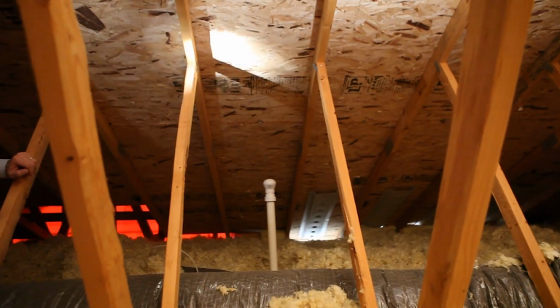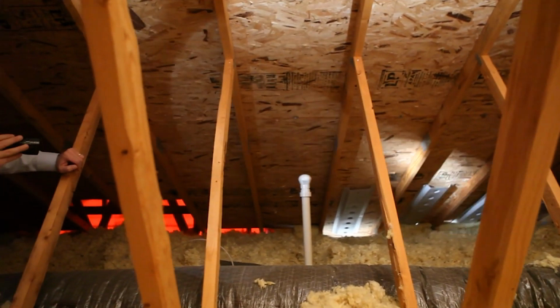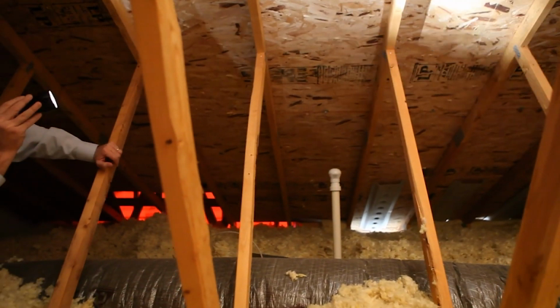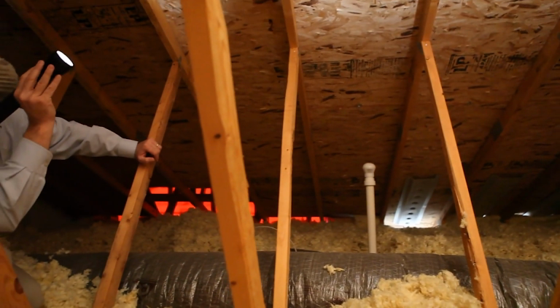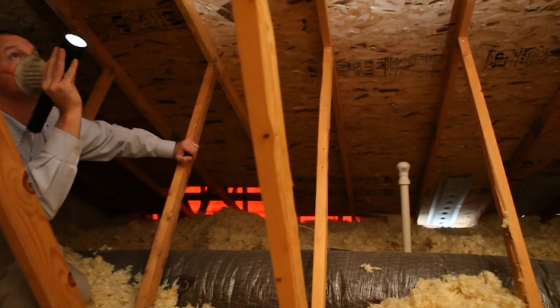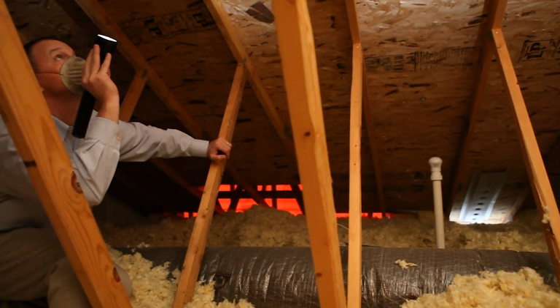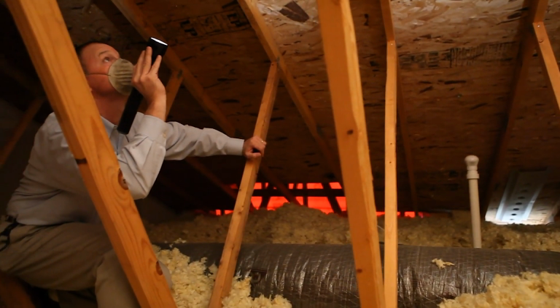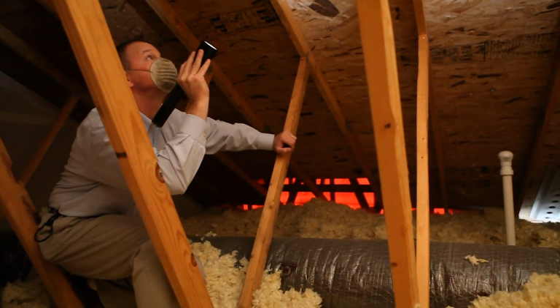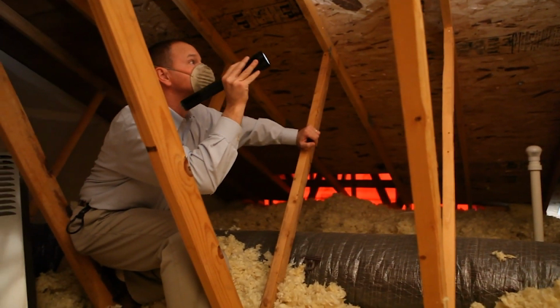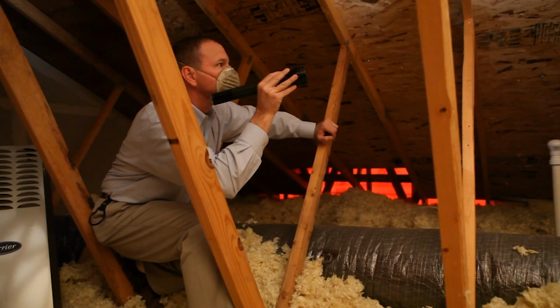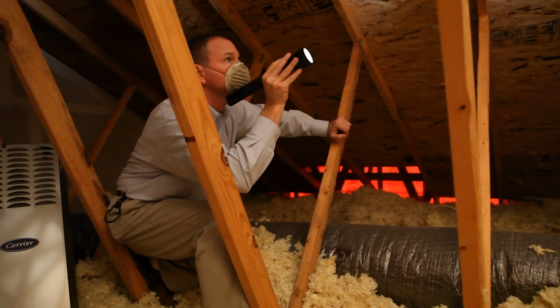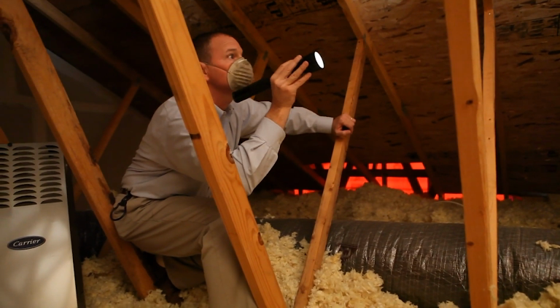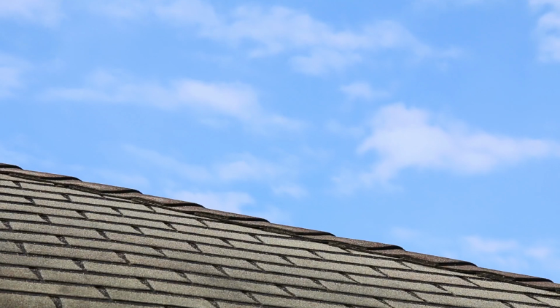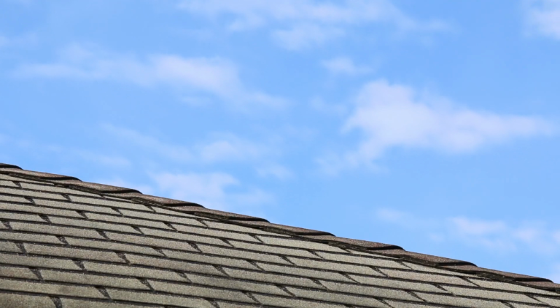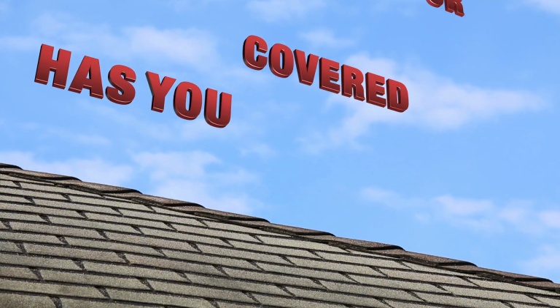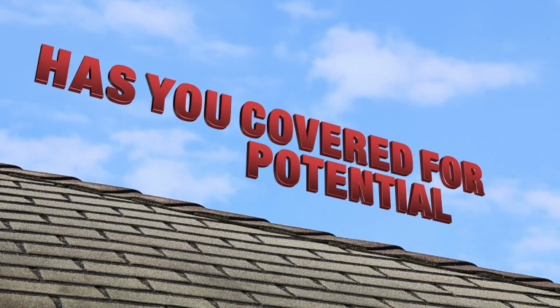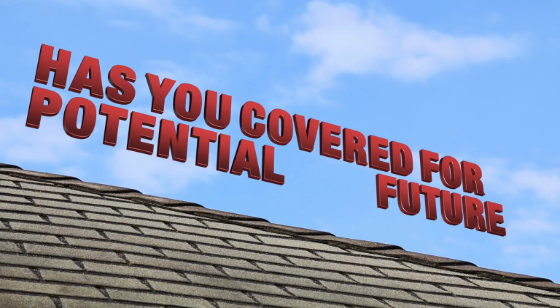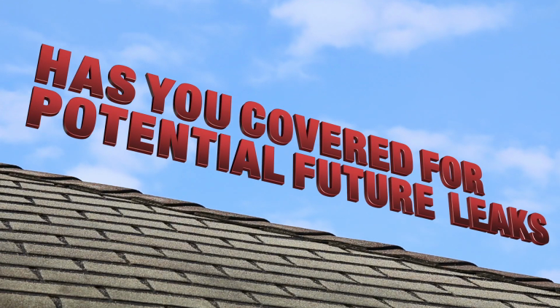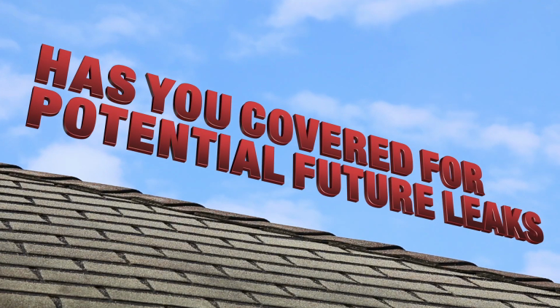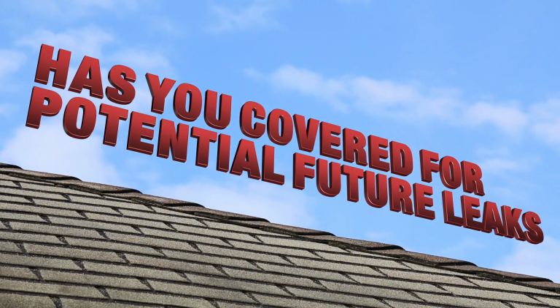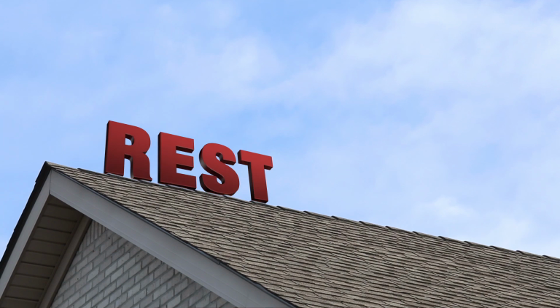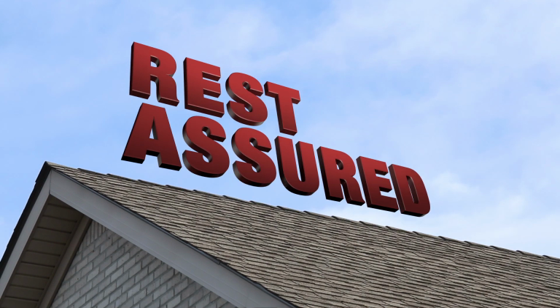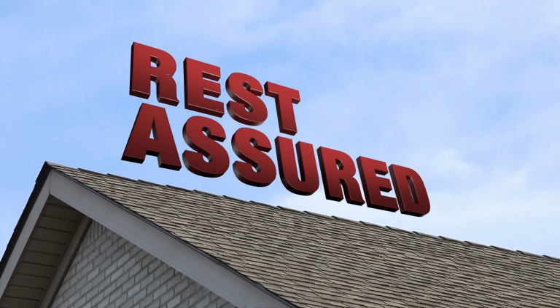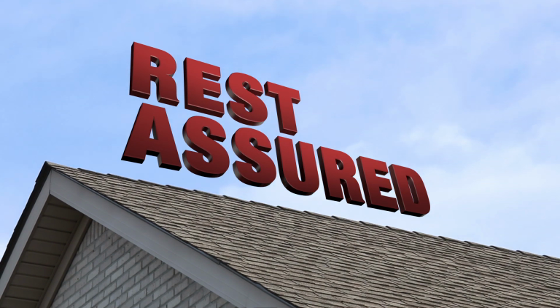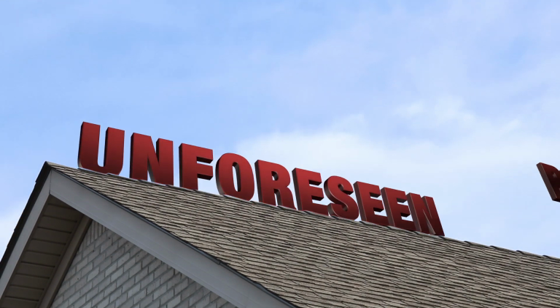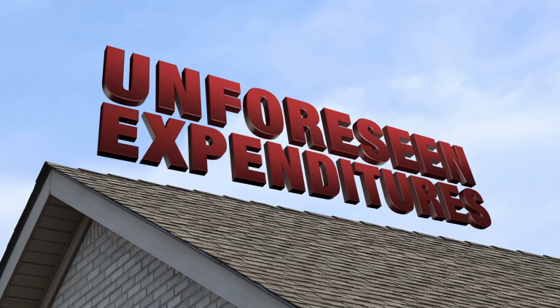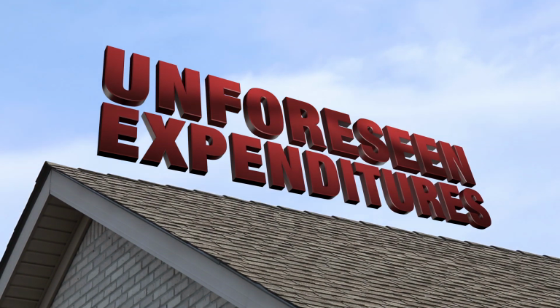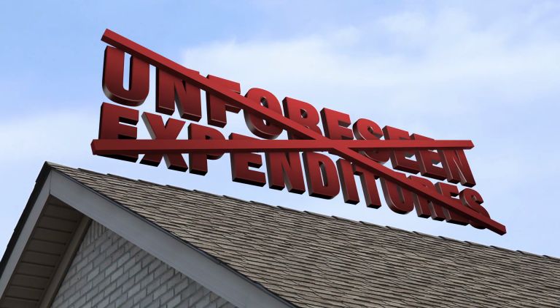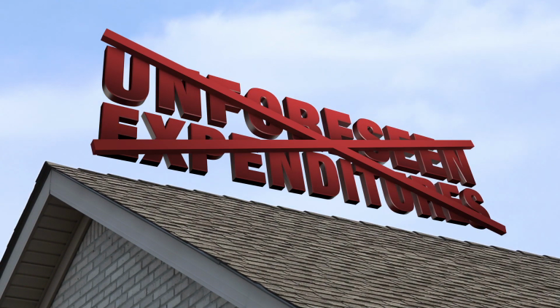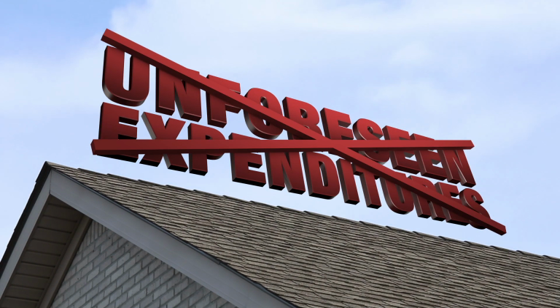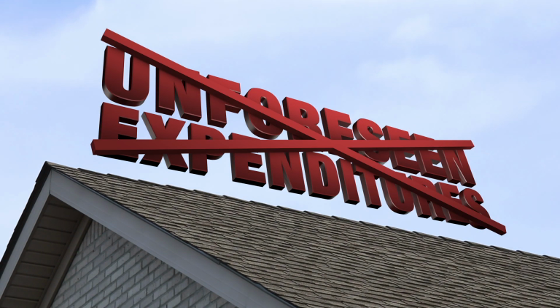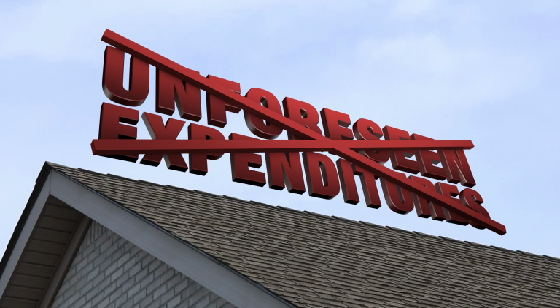If any area of your roof is found to be leak-free at the time of inspection, the 5-Year Platinum Roof Protection Plan has you covered for potential future leaks in those areas. So rest assured that you won't be surprised by any unforeseen expenditures for any new roof leaks.